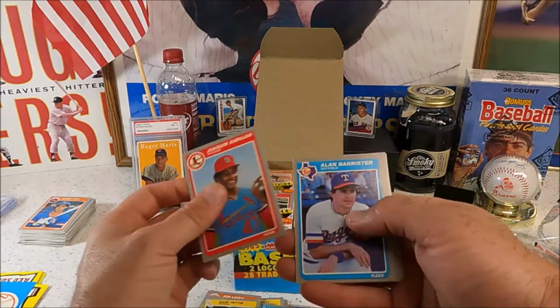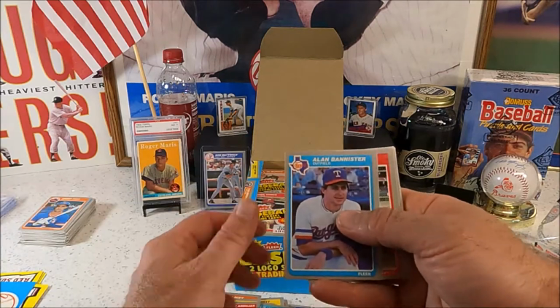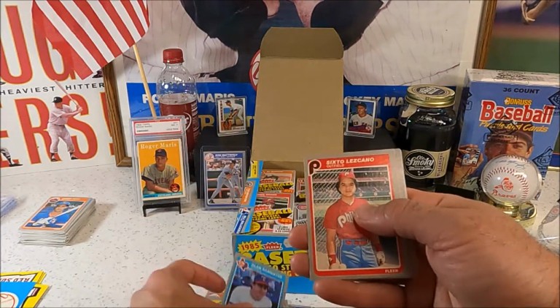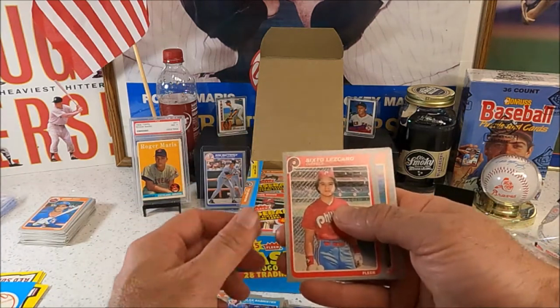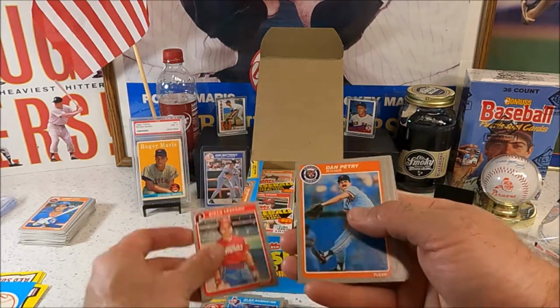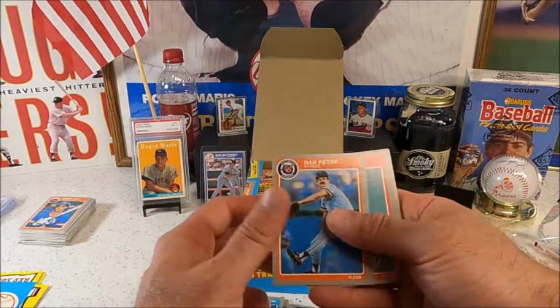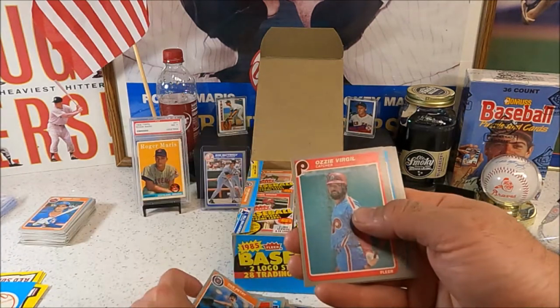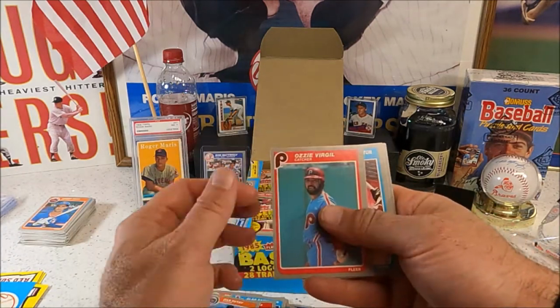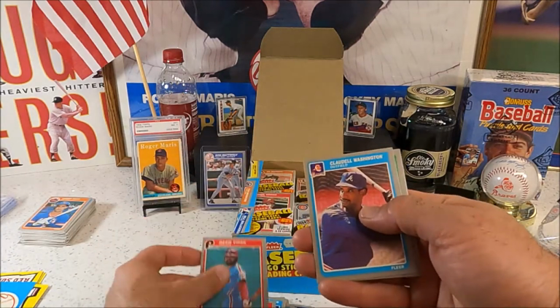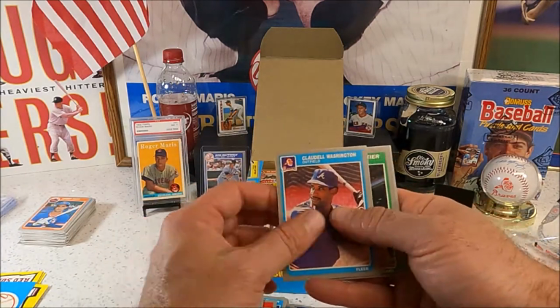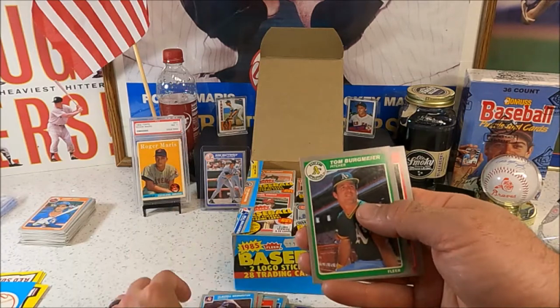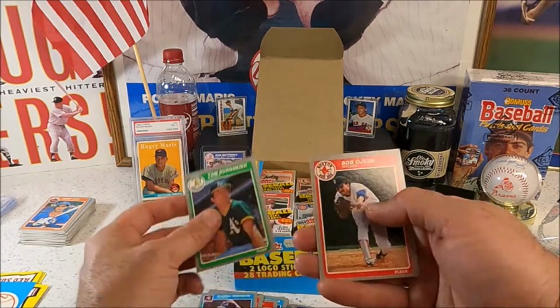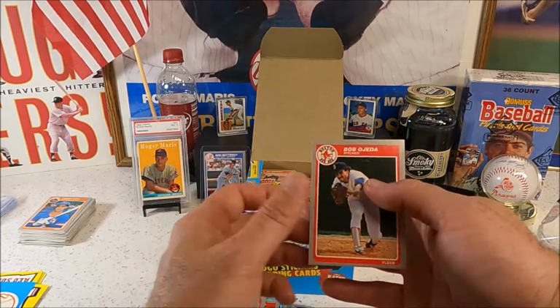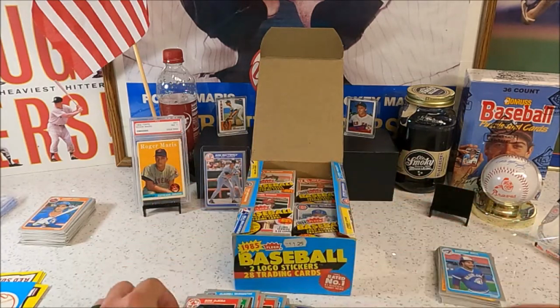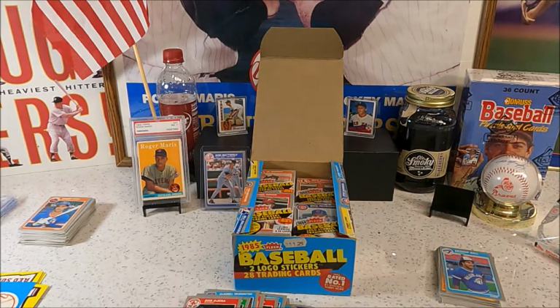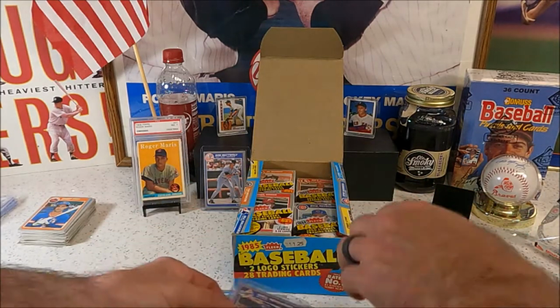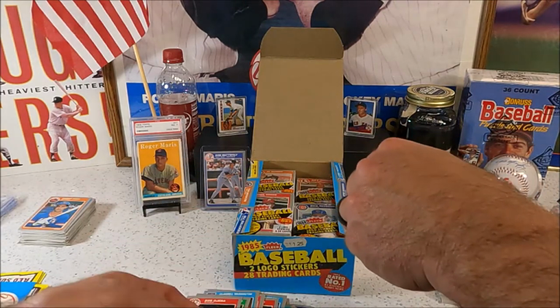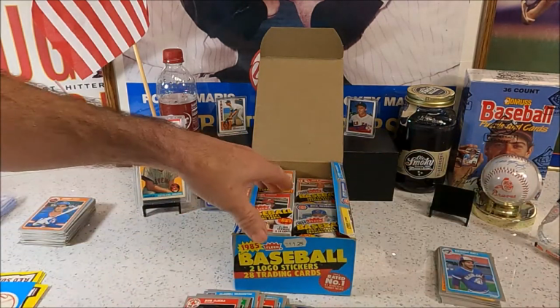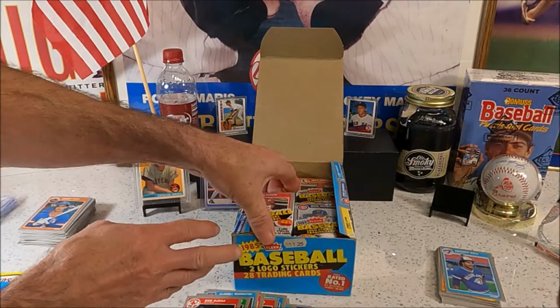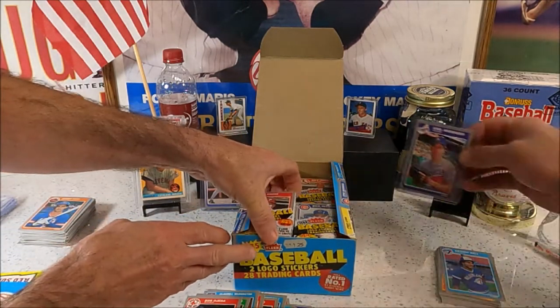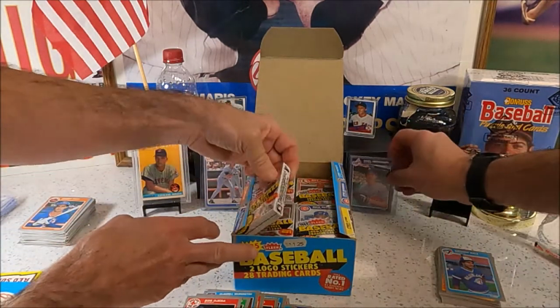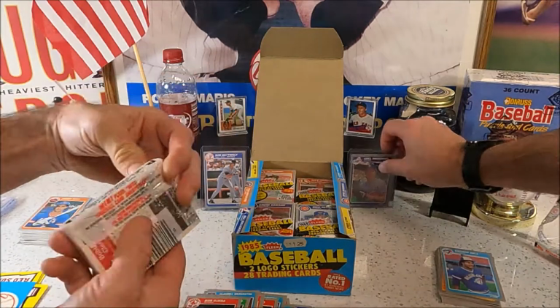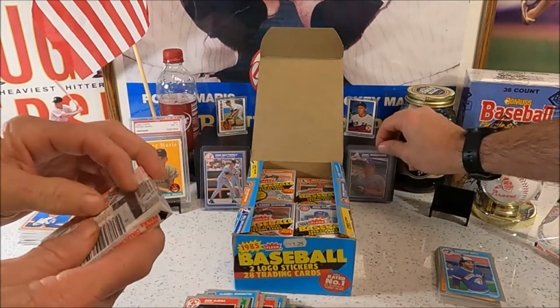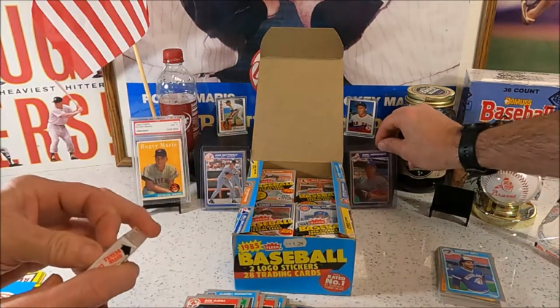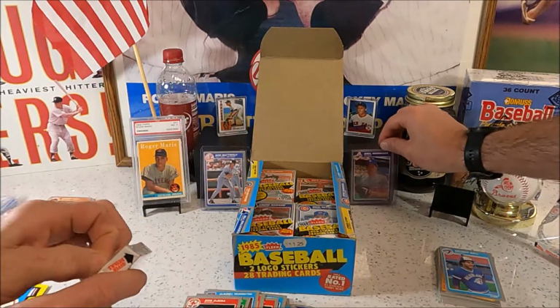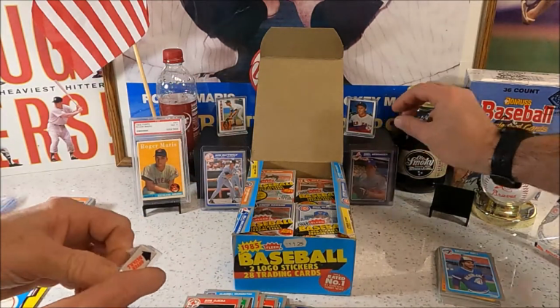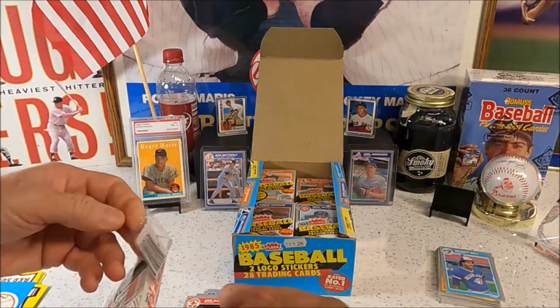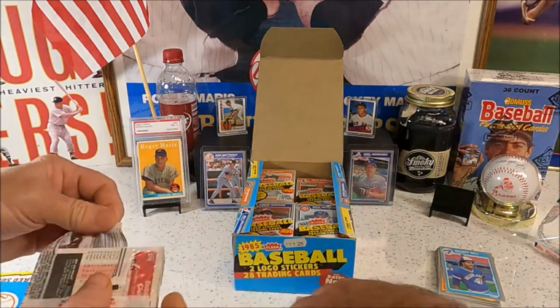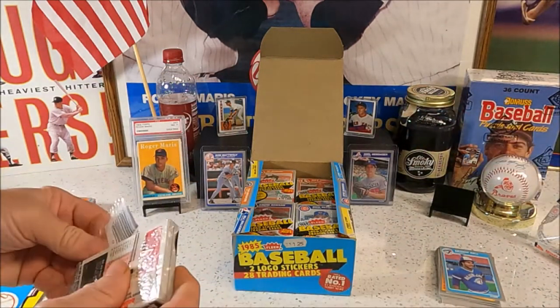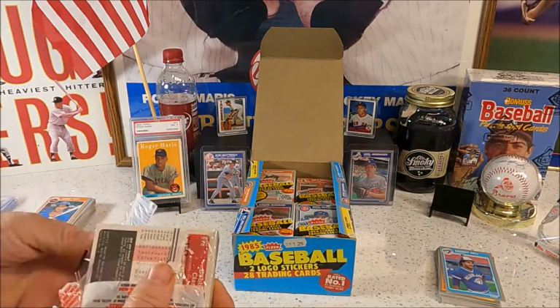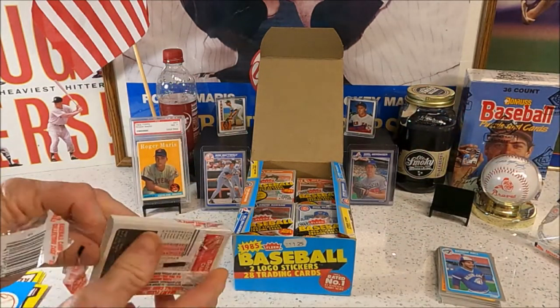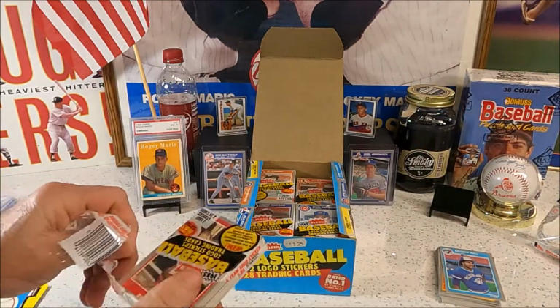We found a couple of the lower ones already — got the Mattingly and Schmidts out of the way. The lower hits, but they're still hits. They are good-looking cards for the '80s.